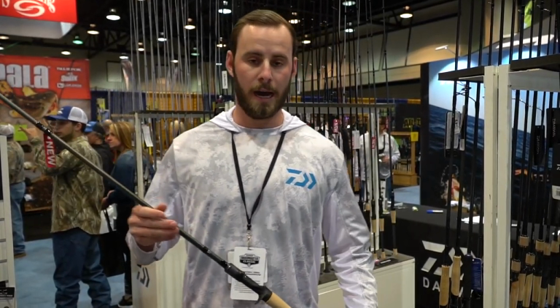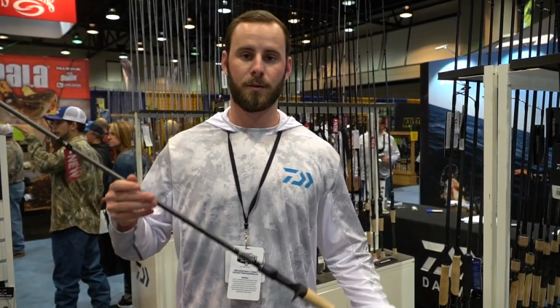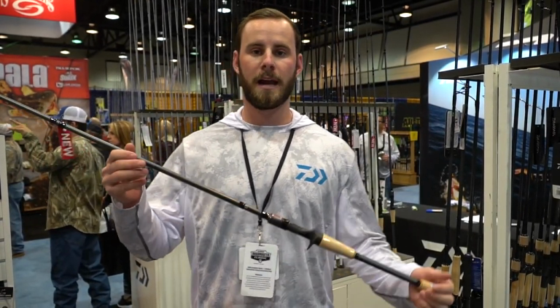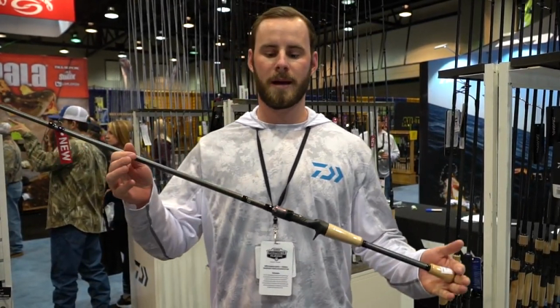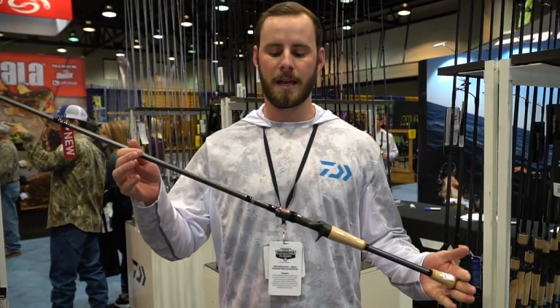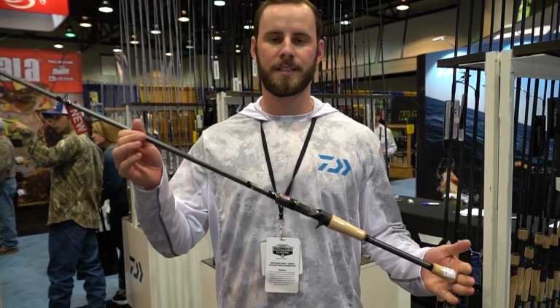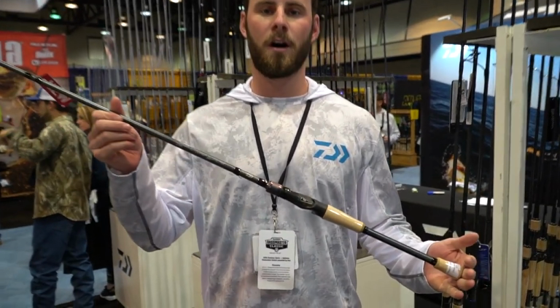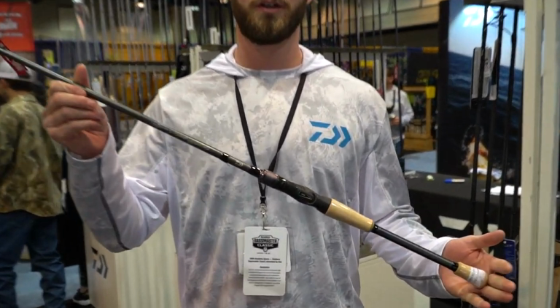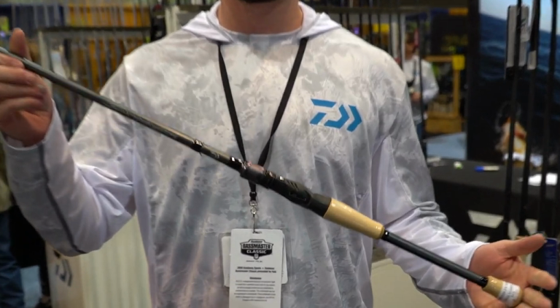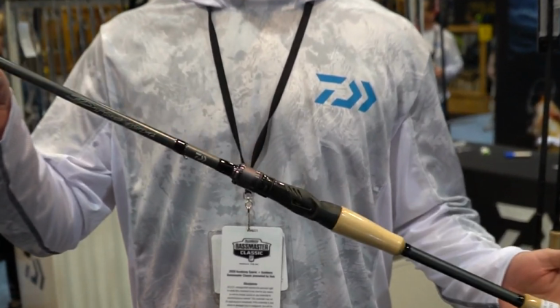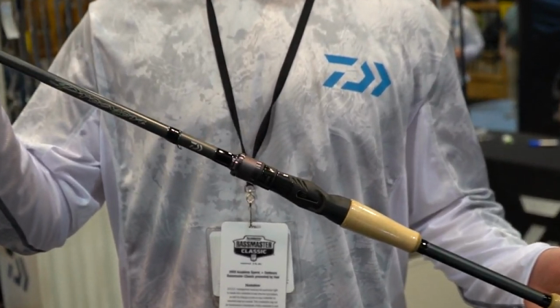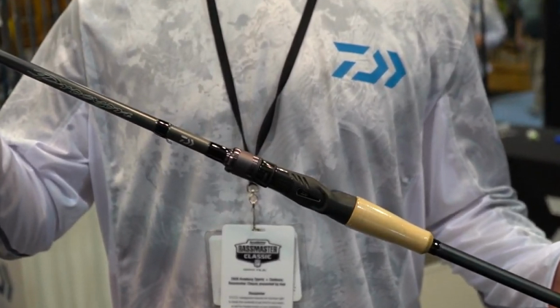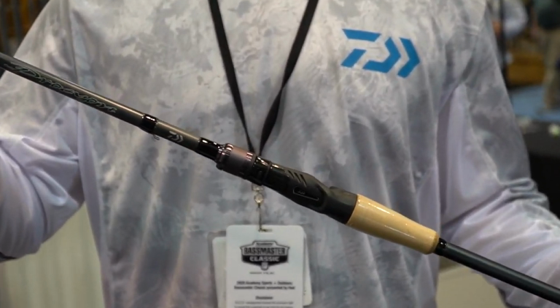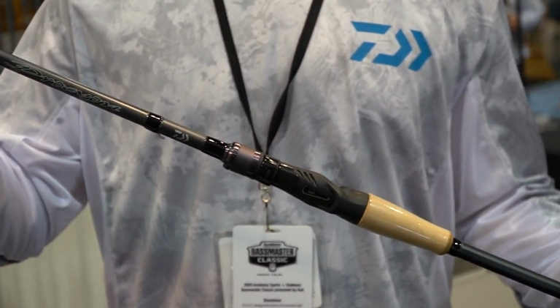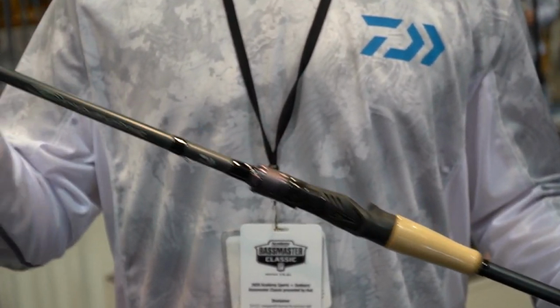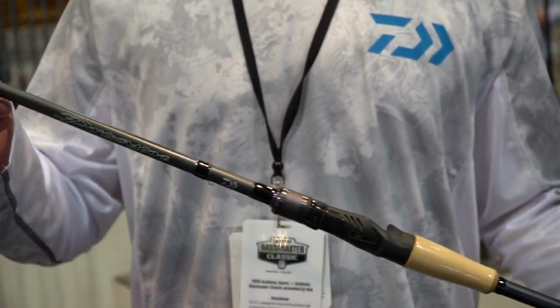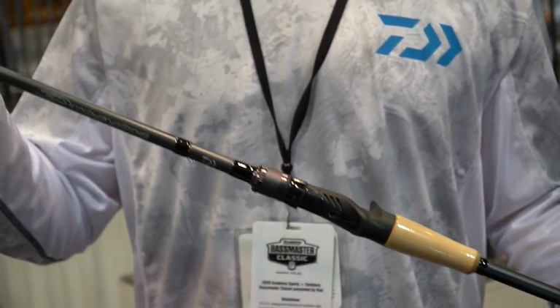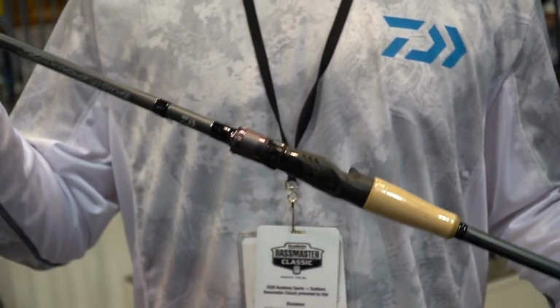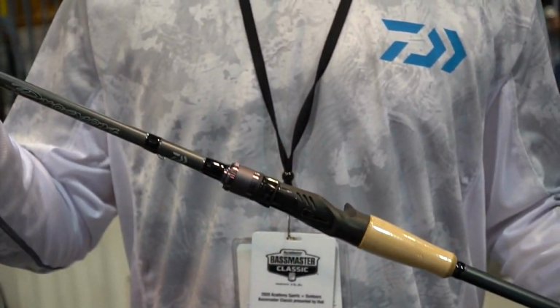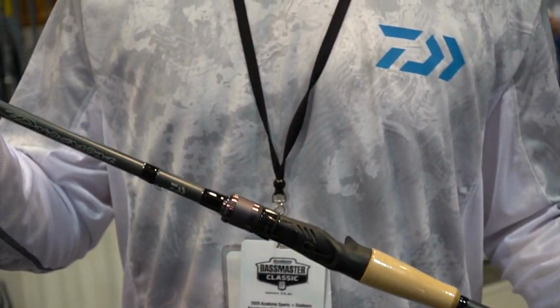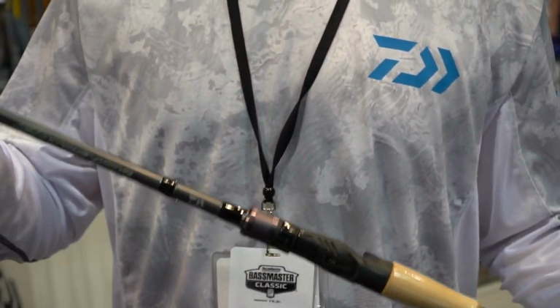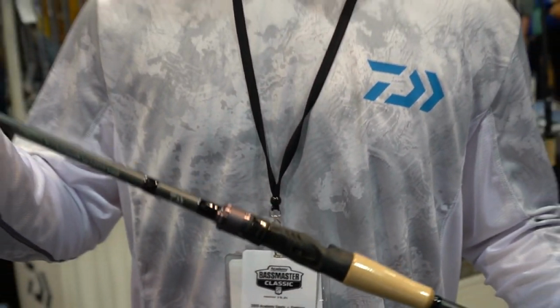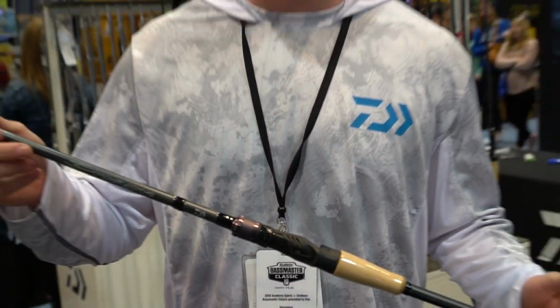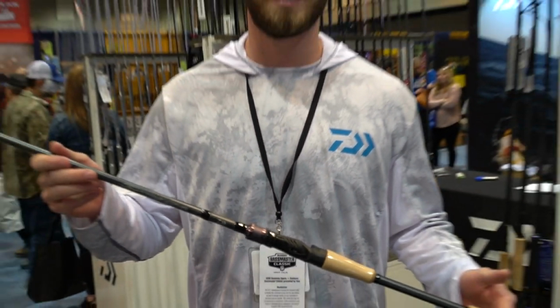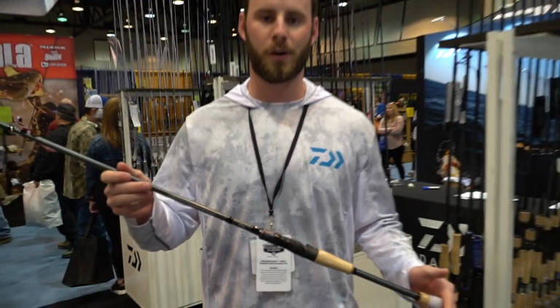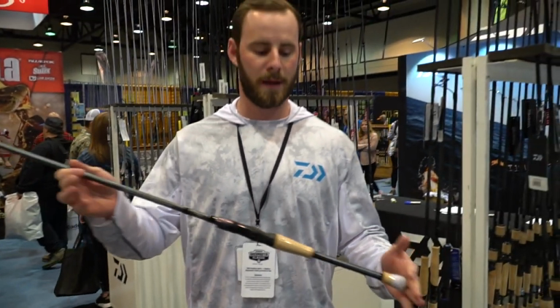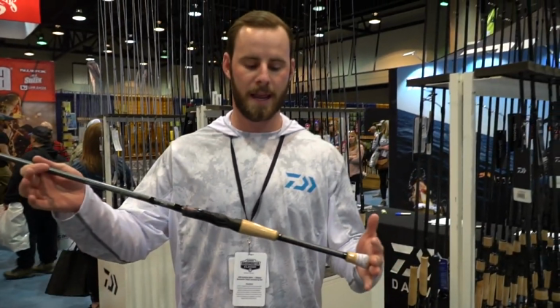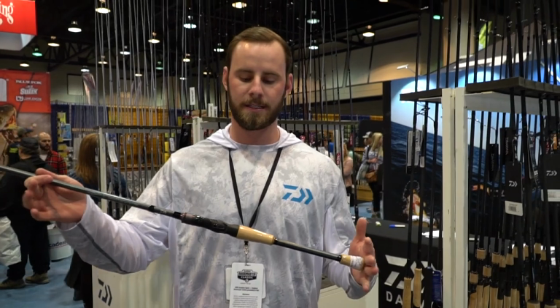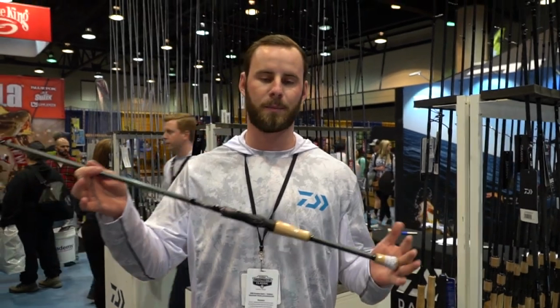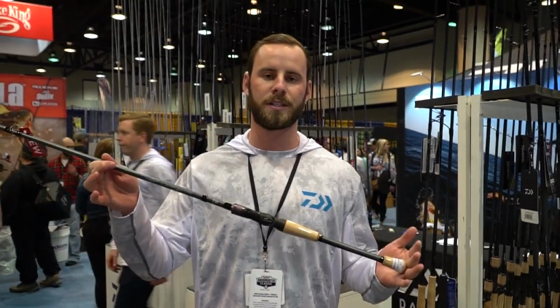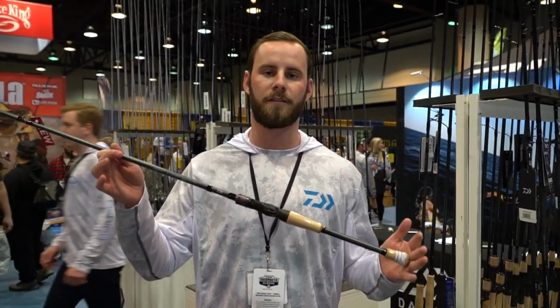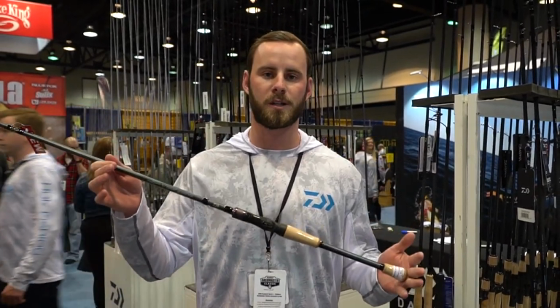What I have in my hand is the all-new Procyon. We have a Procyon freshwater and a Procyon inshore. In my hand is the Procyon freshwater.